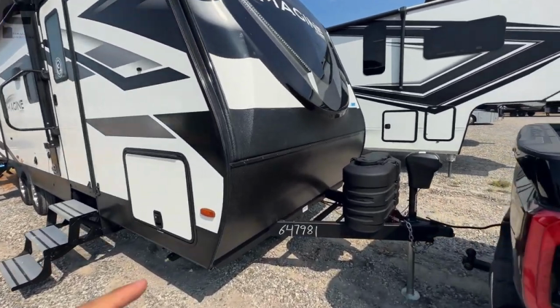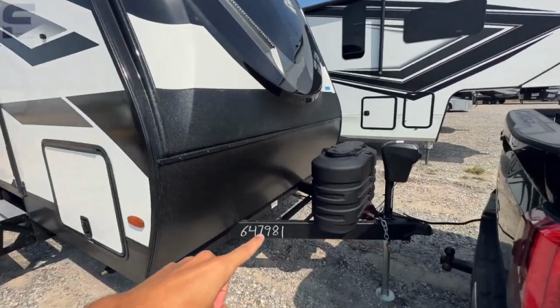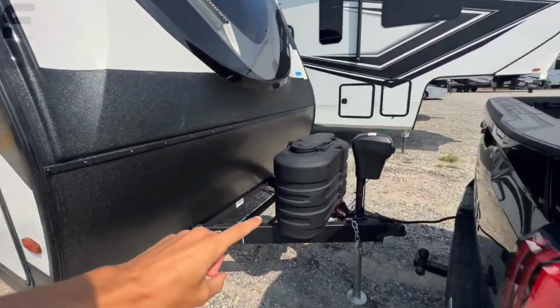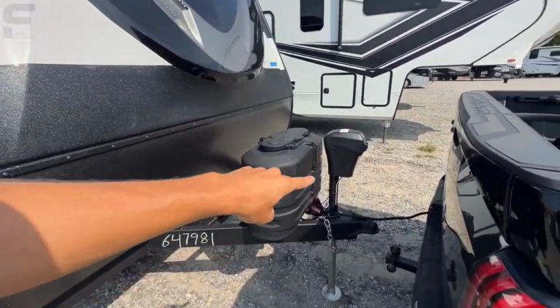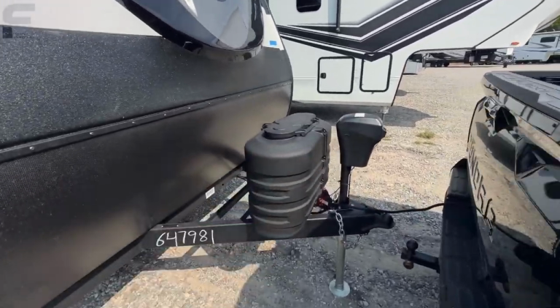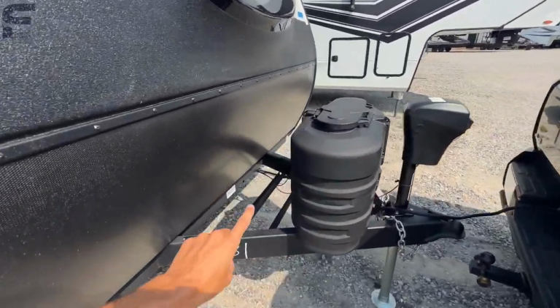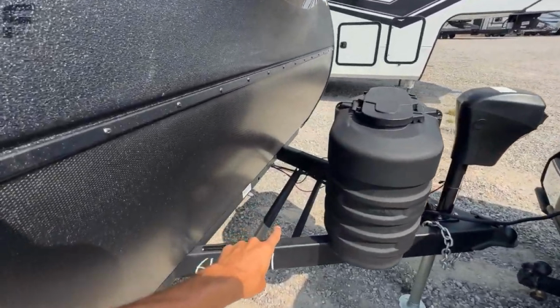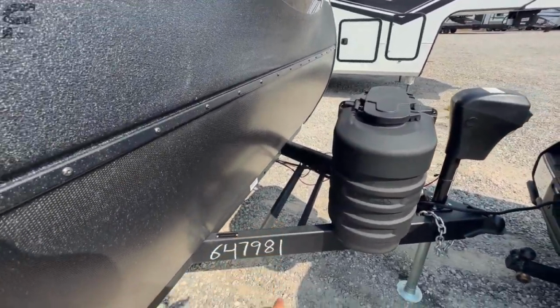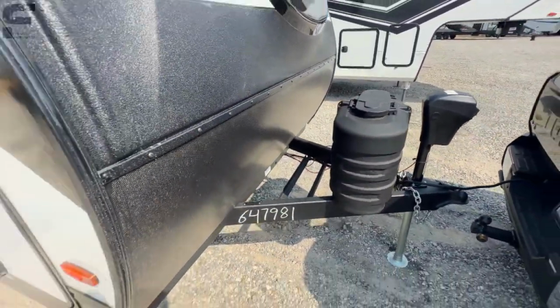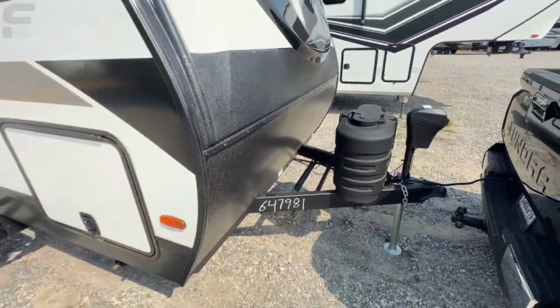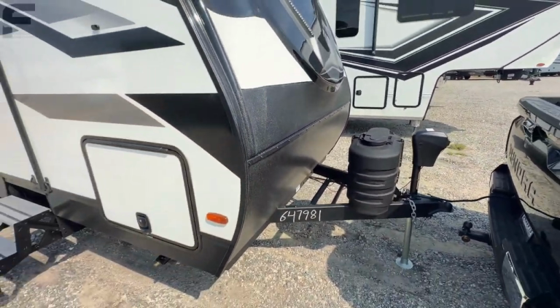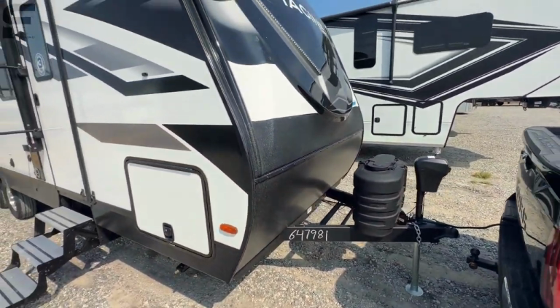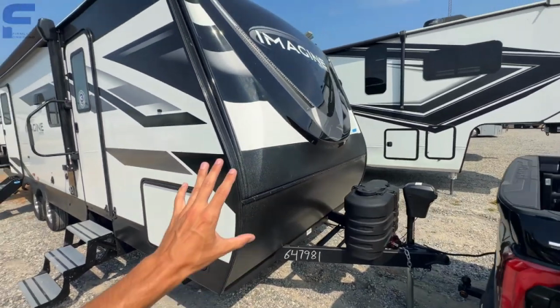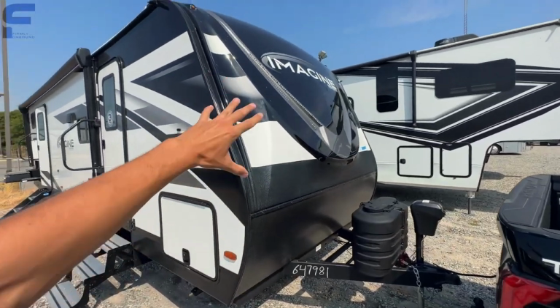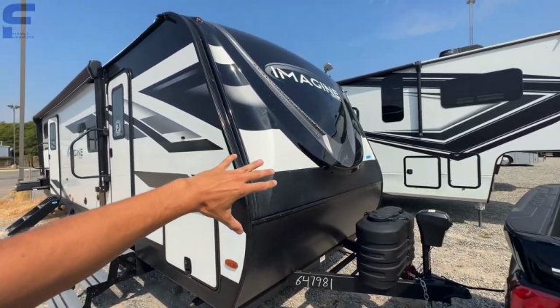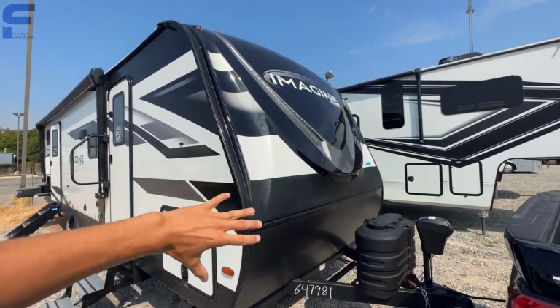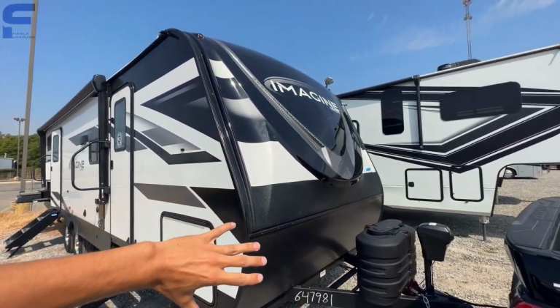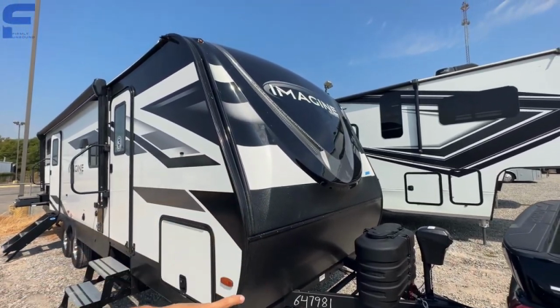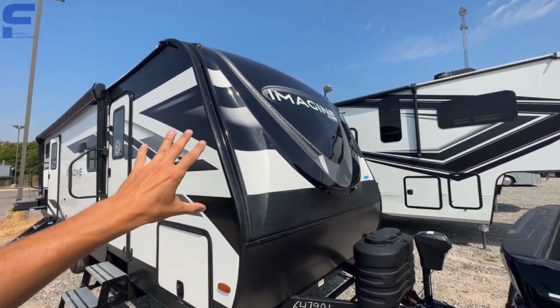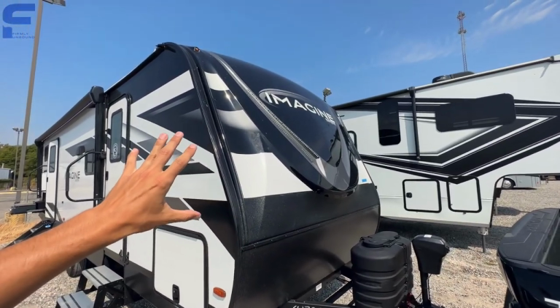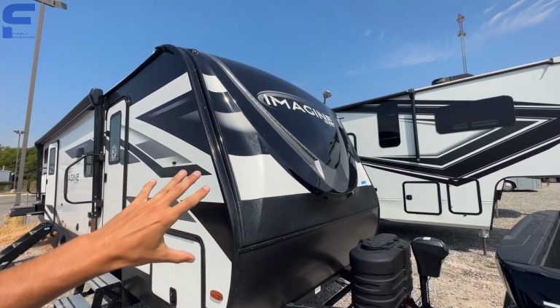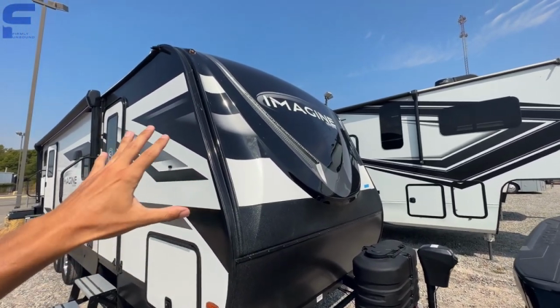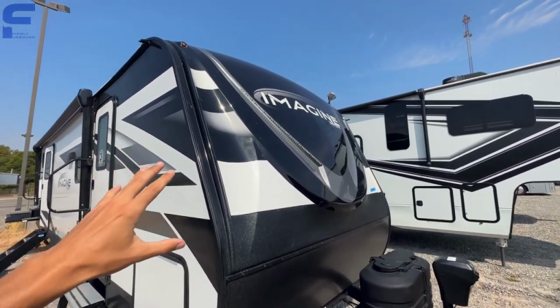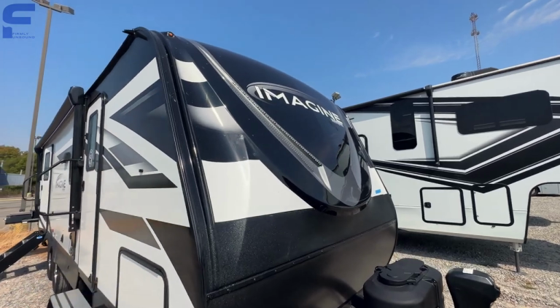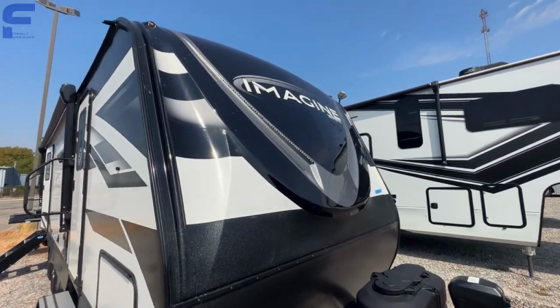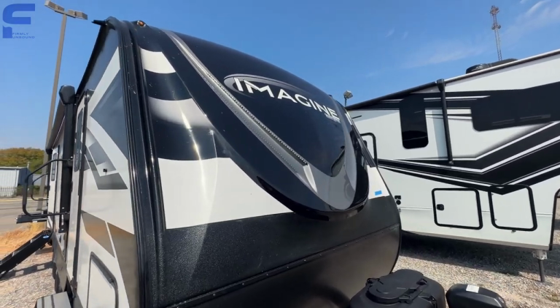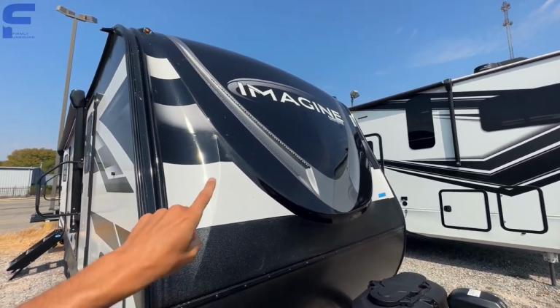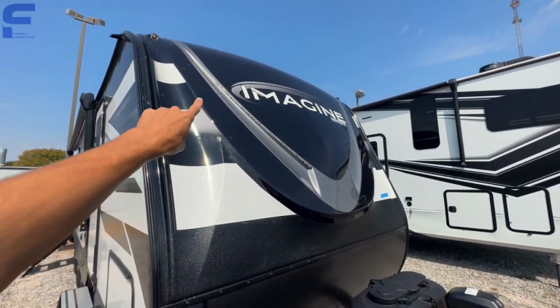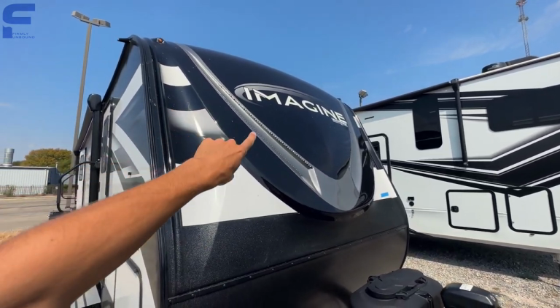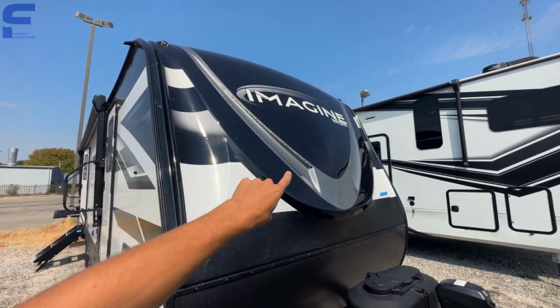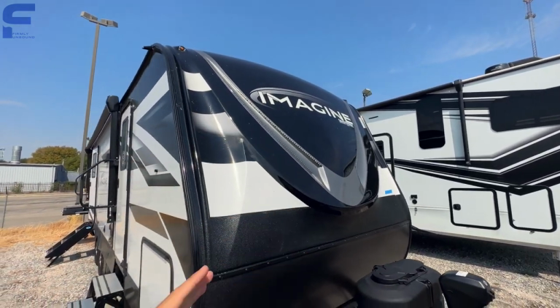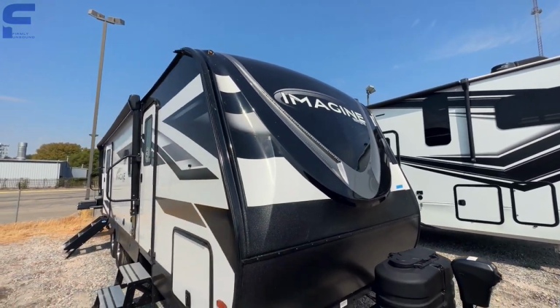Up front you're going to have propane bottles, a power tongue jack, and a spot for batteries. There is solar on the roof as well. You have a molded fiberglass front cap that gives it a much cleaner, more premium finish. And then you have LED light beams that come down at a nice angle.